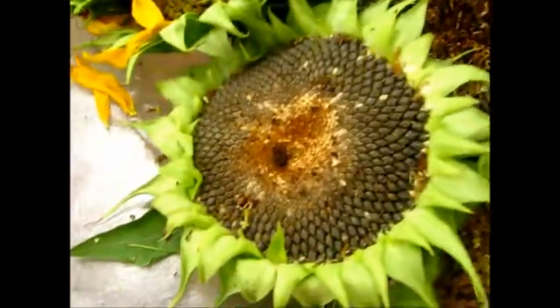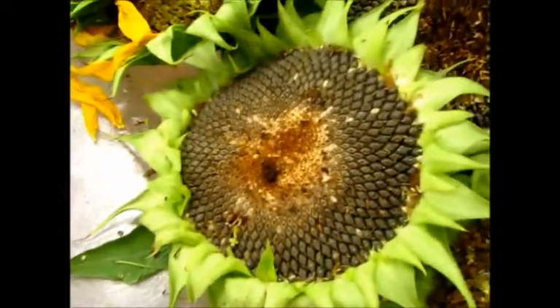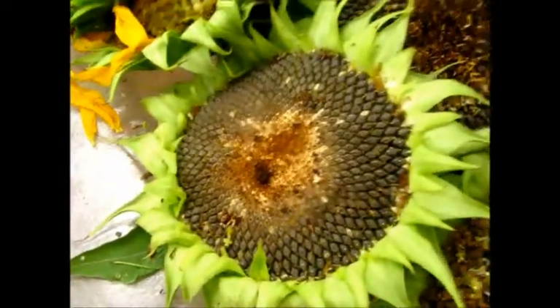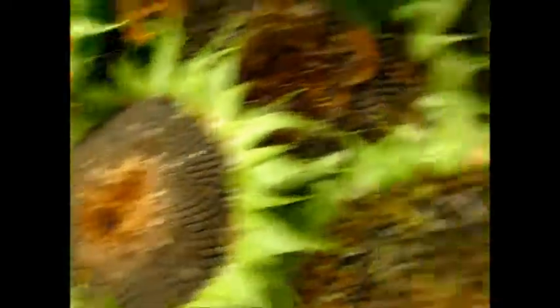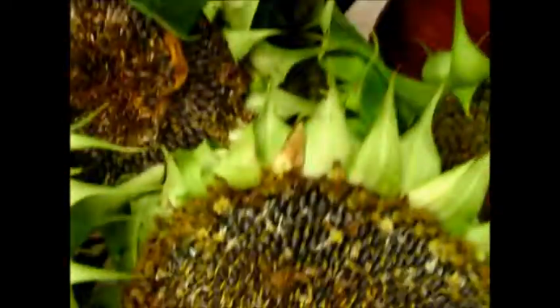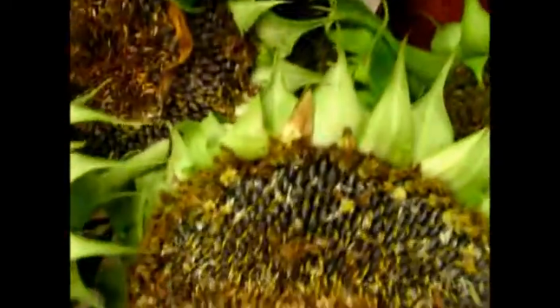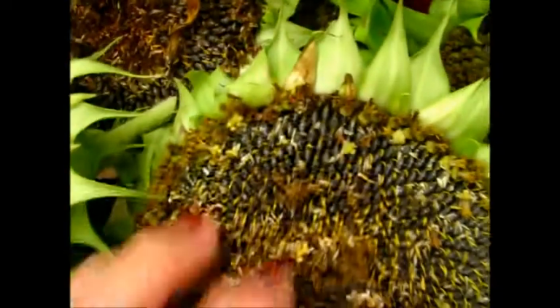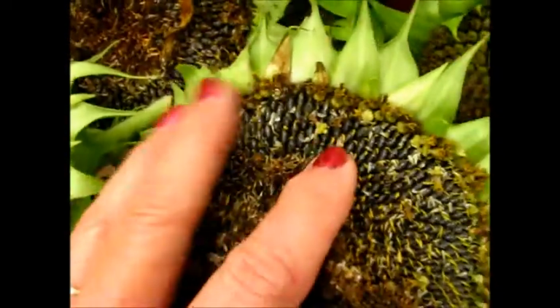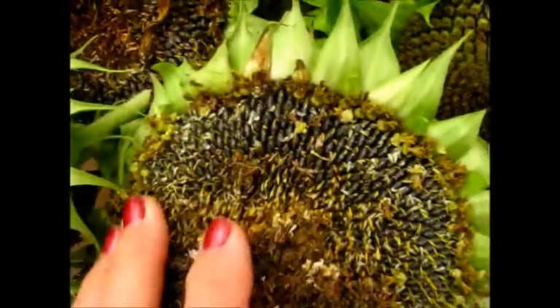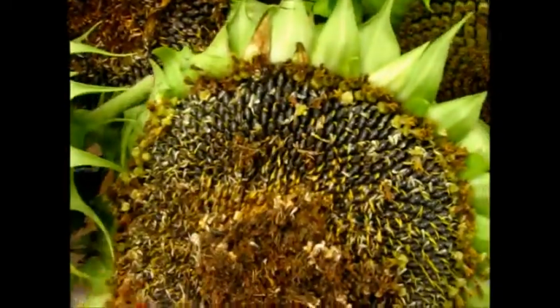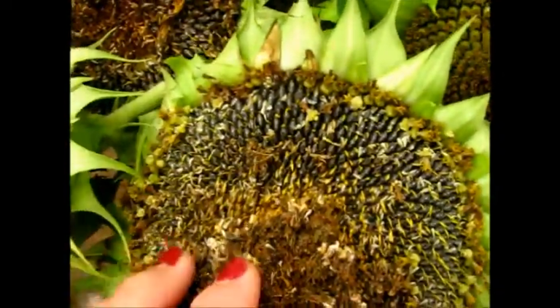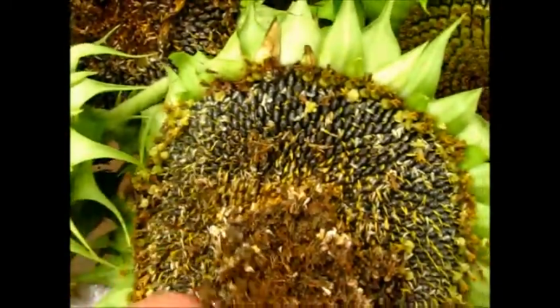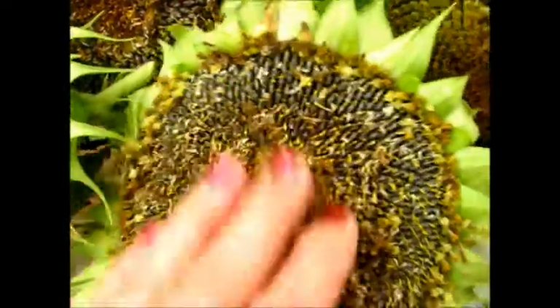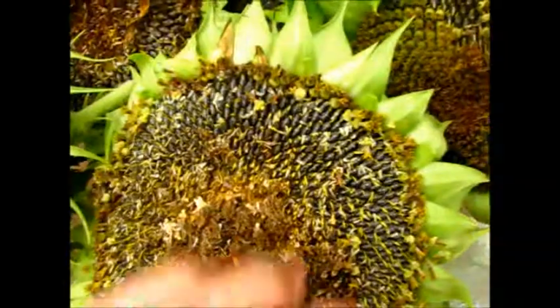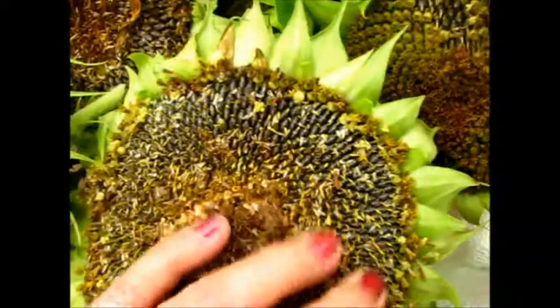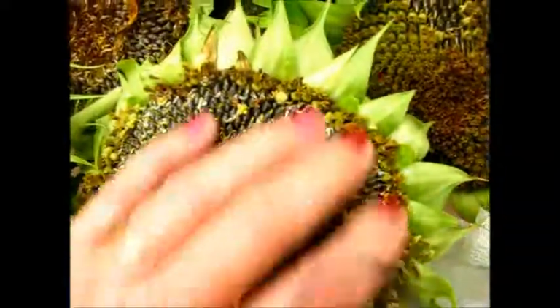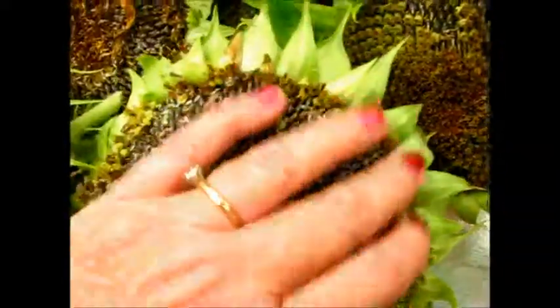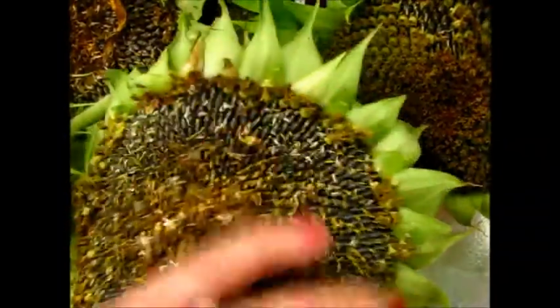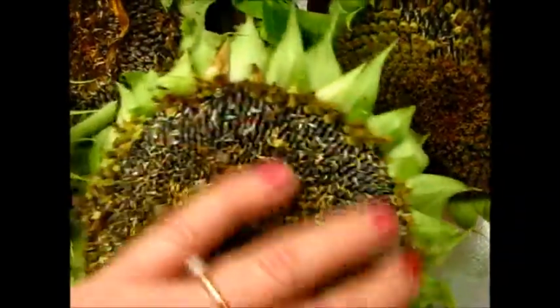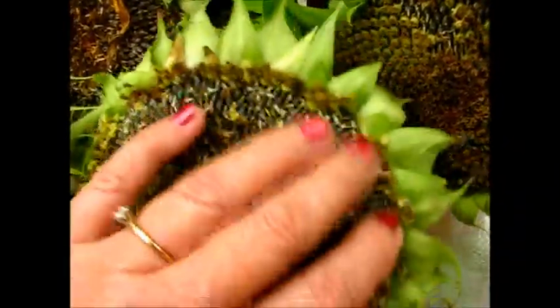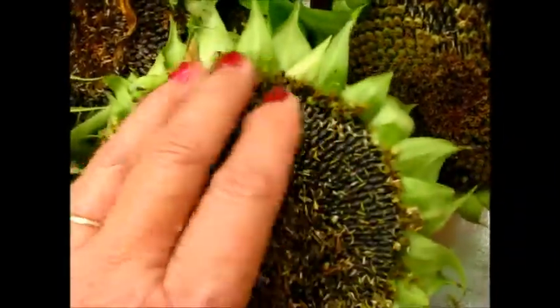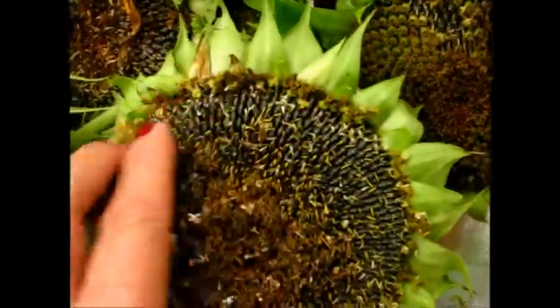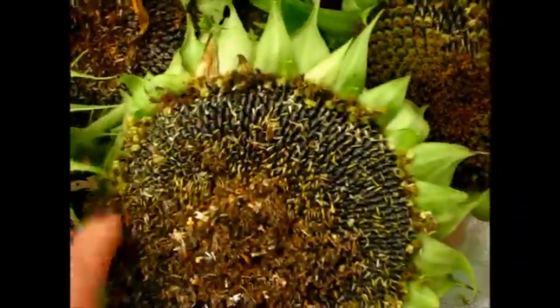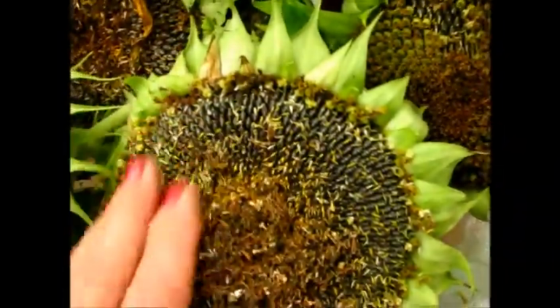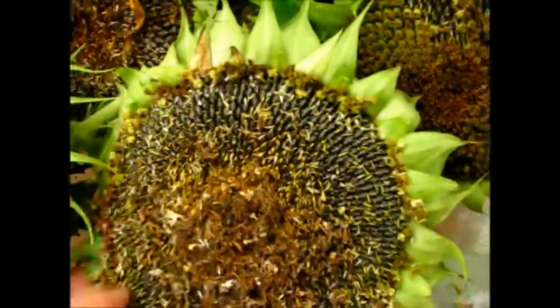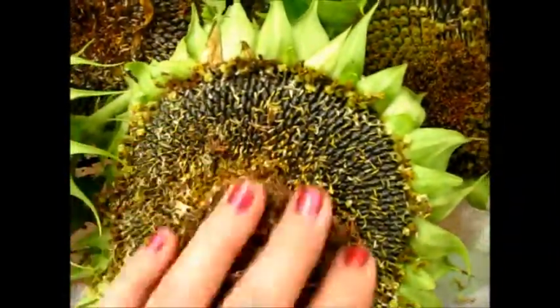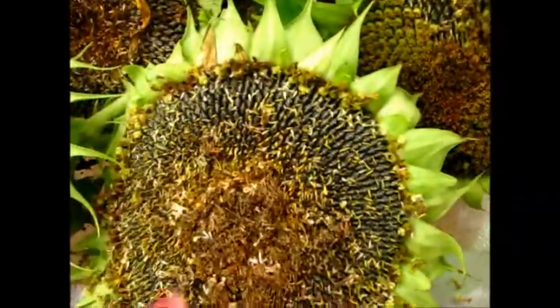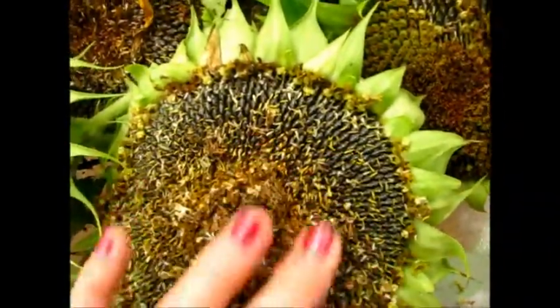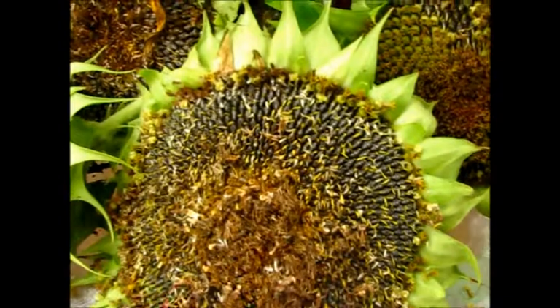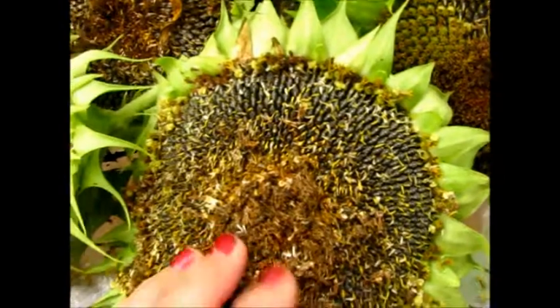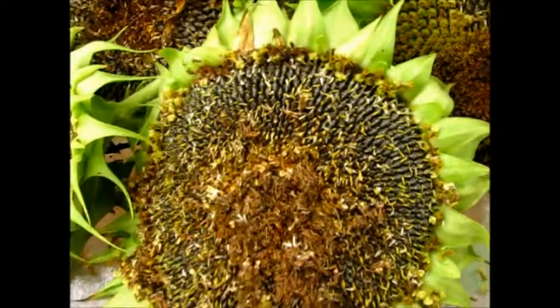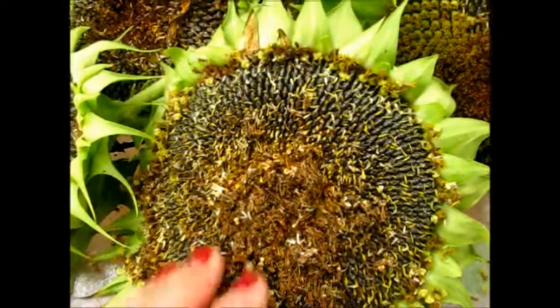I'll let these dry out, and that way I can replant and feed the birds this winter.